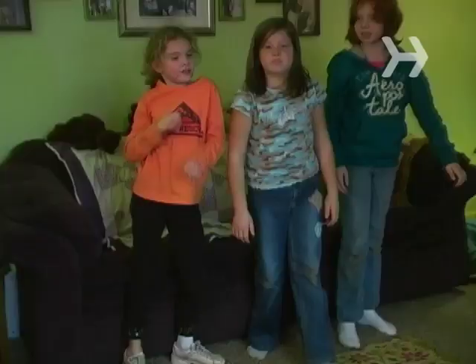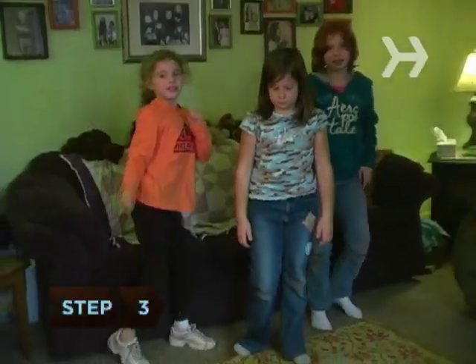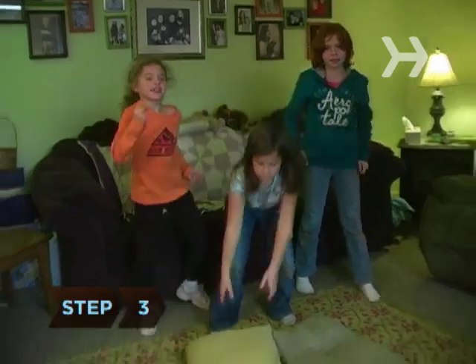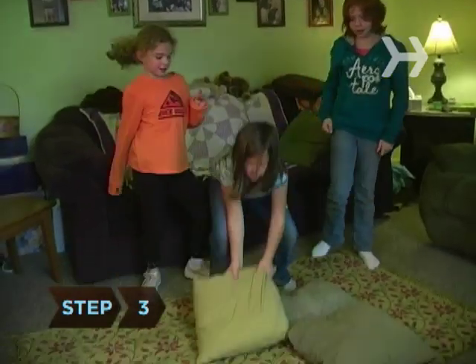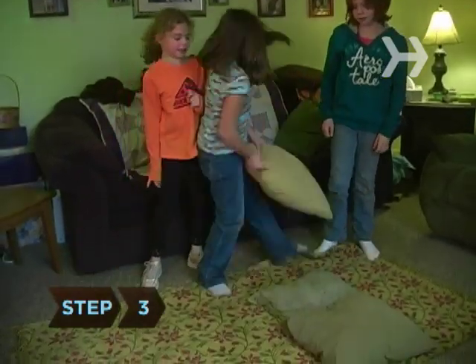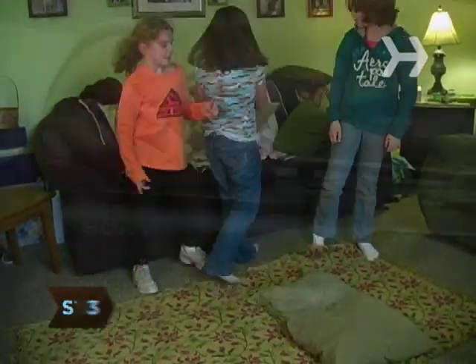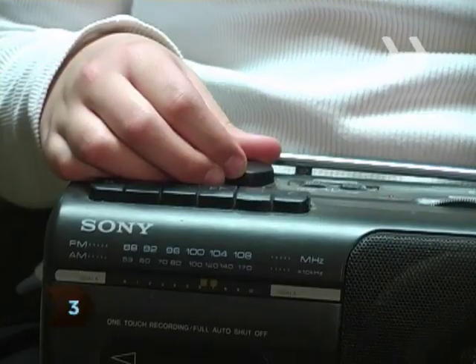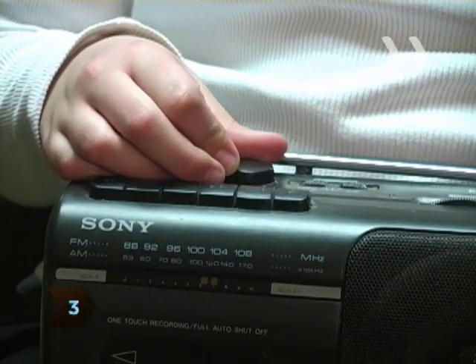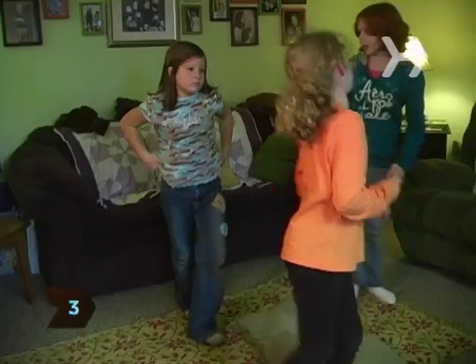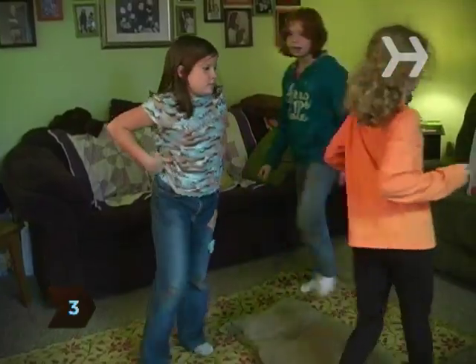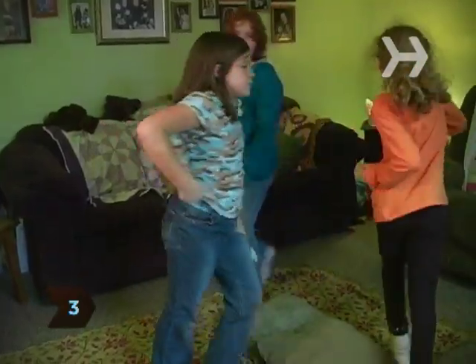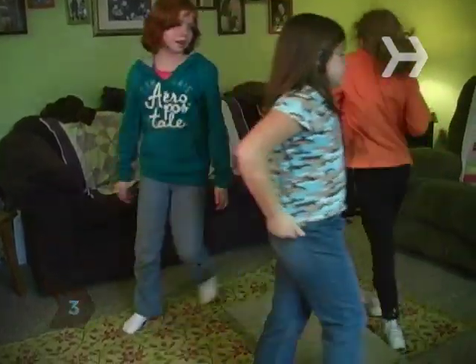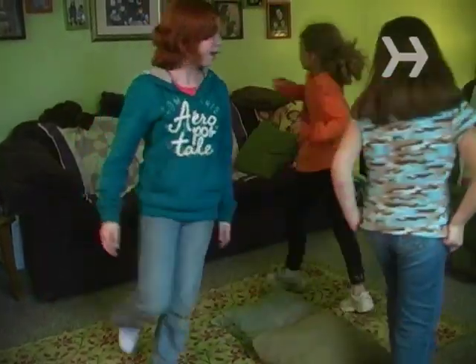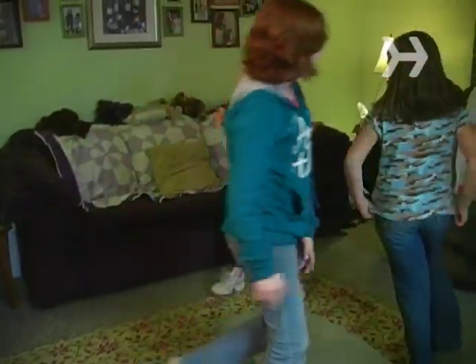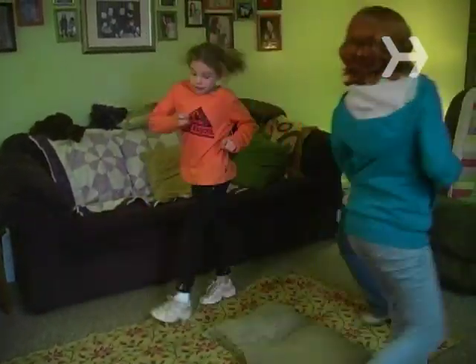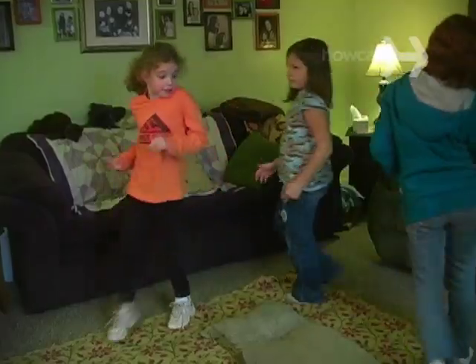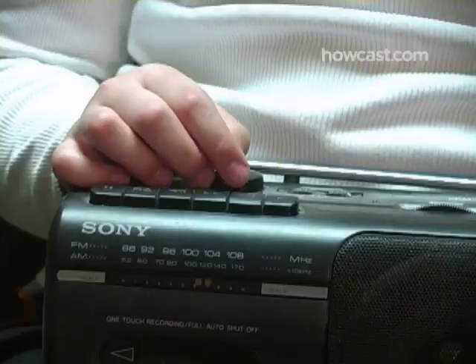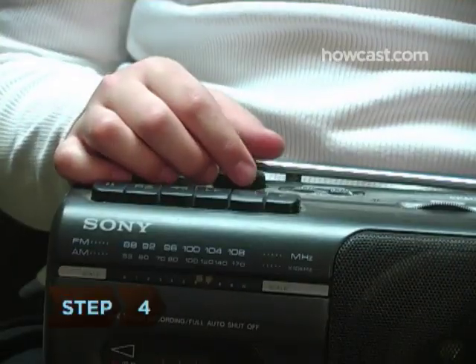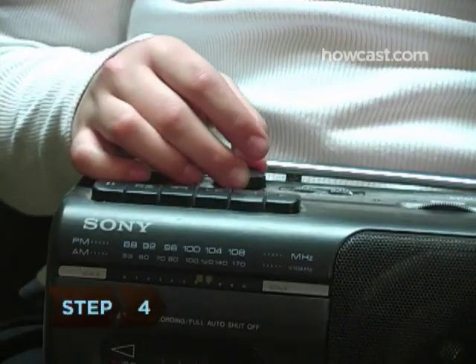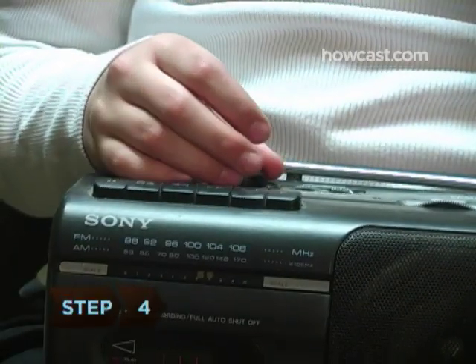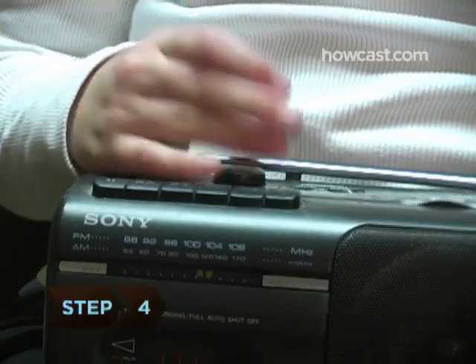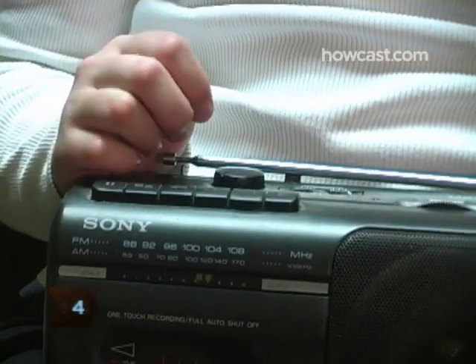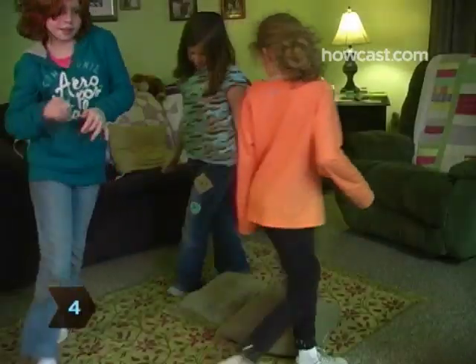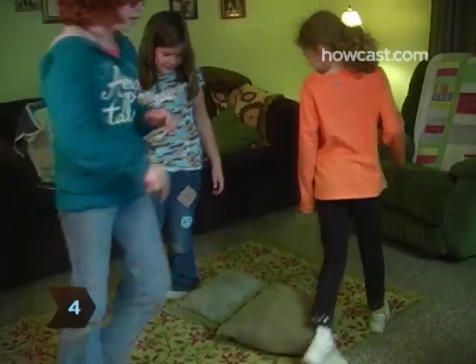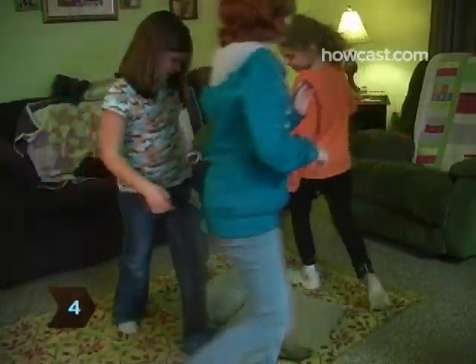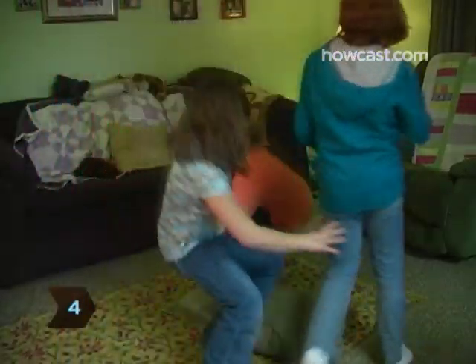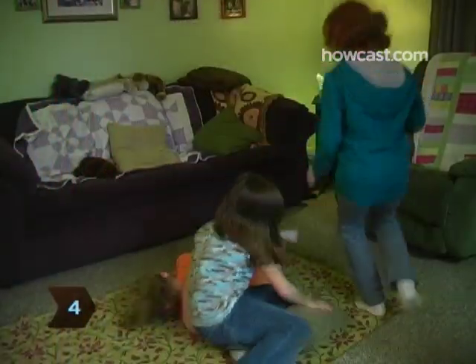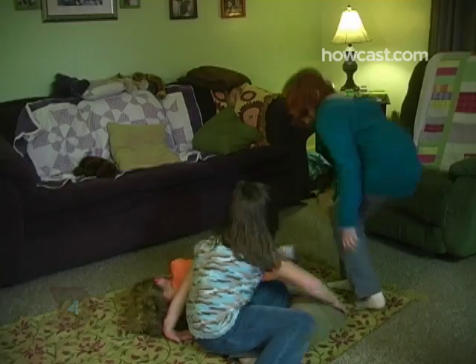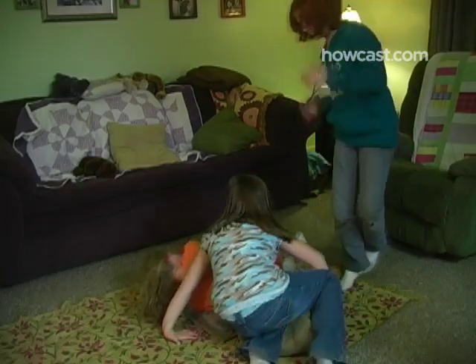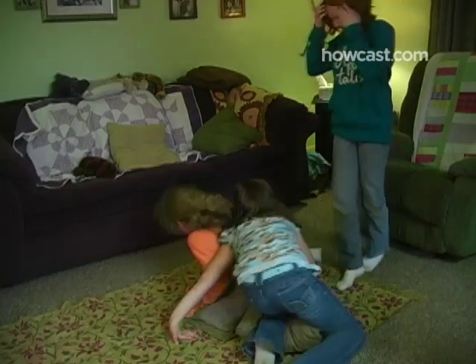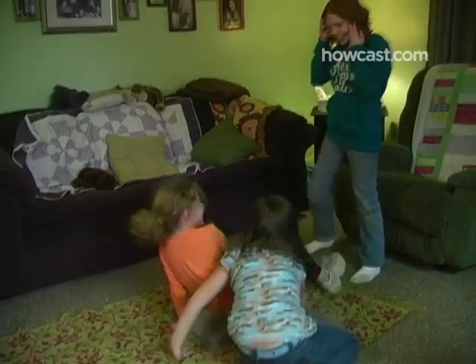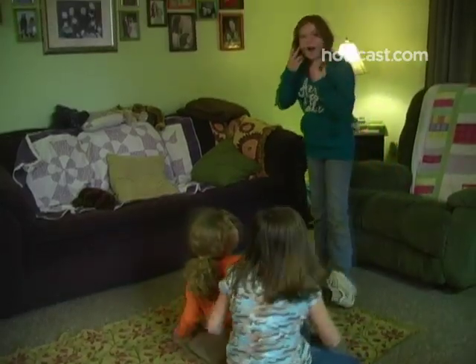Step 3. Remove one pillow and start the music. The participants walk around the outside of the pillow rows. Step 4. Stop the music. The participants scramble to find a pillow to sit on. Only one participant to a pillow.